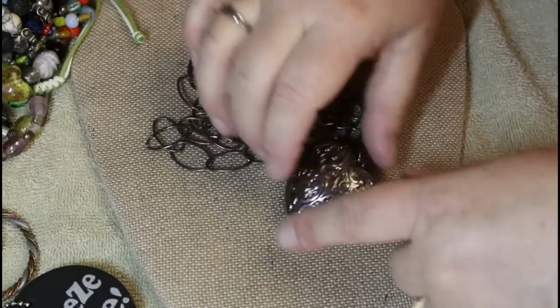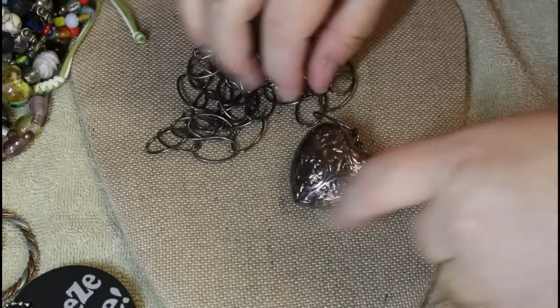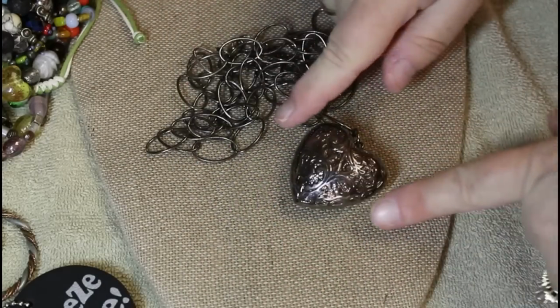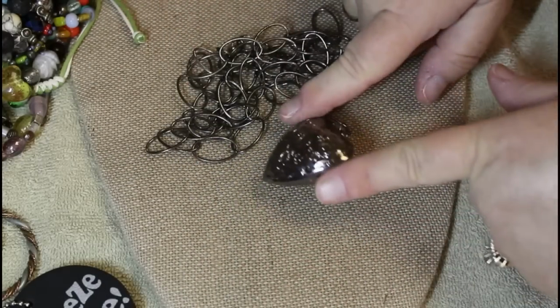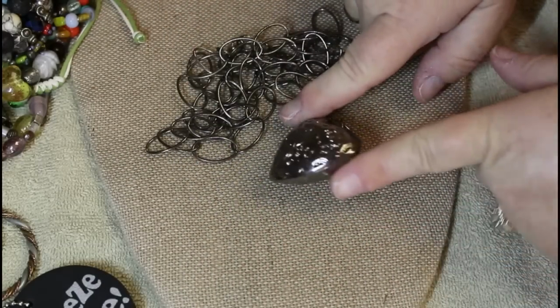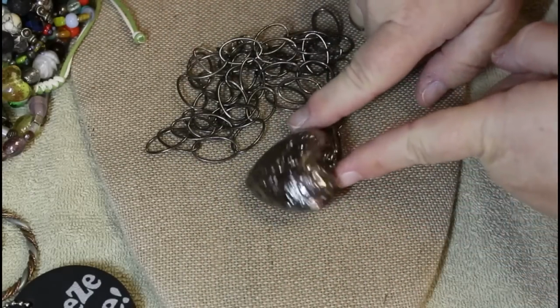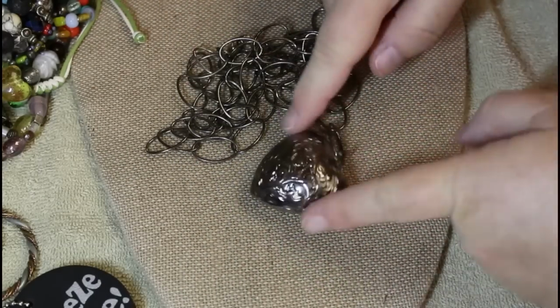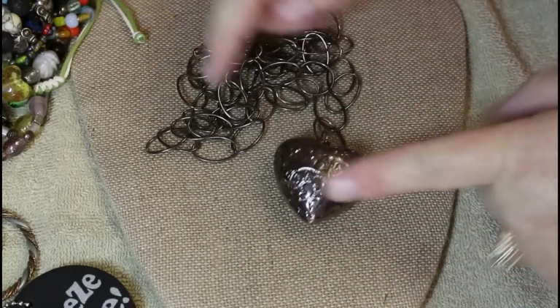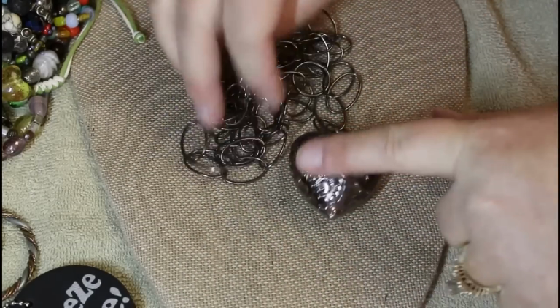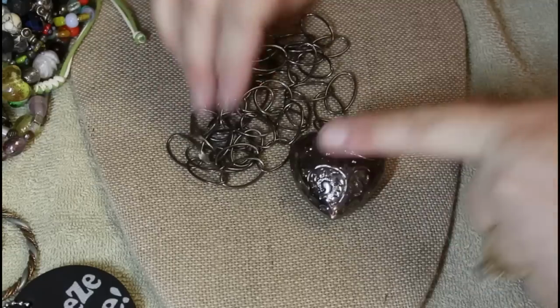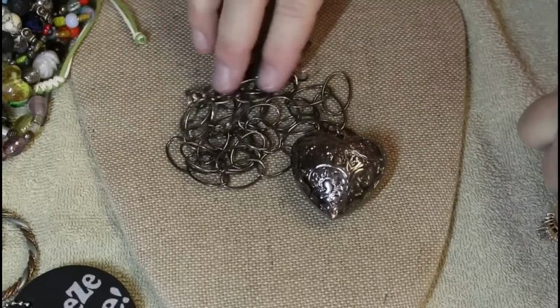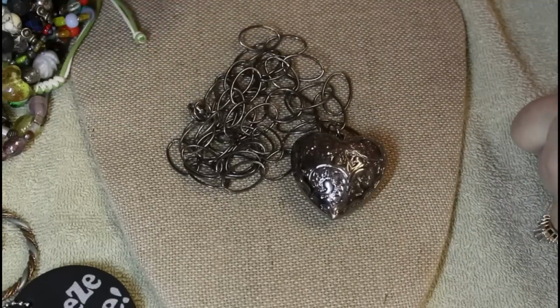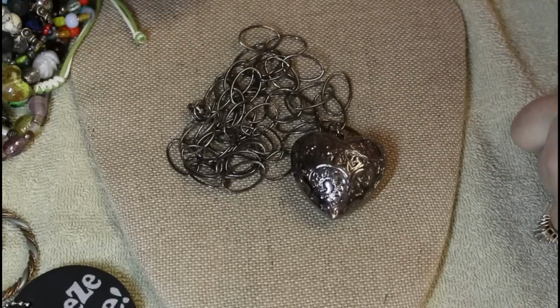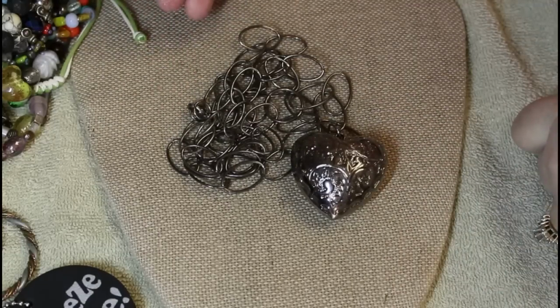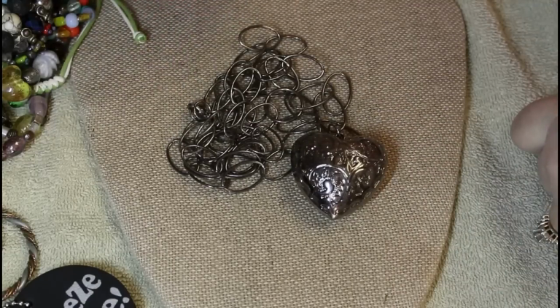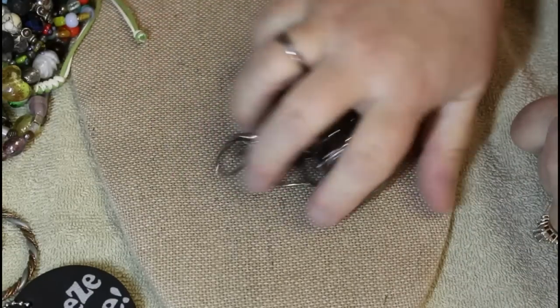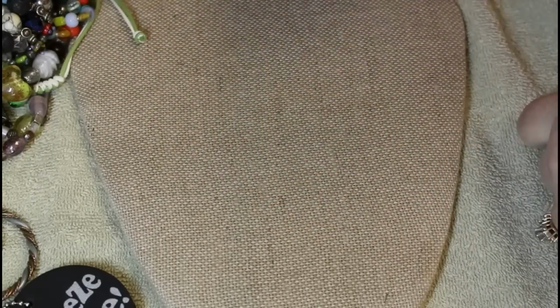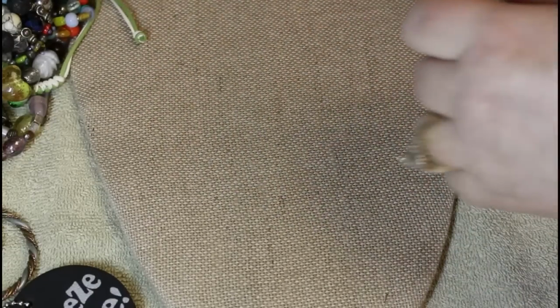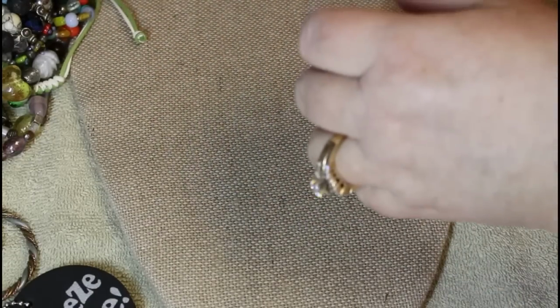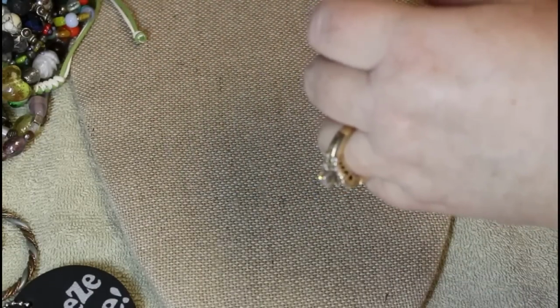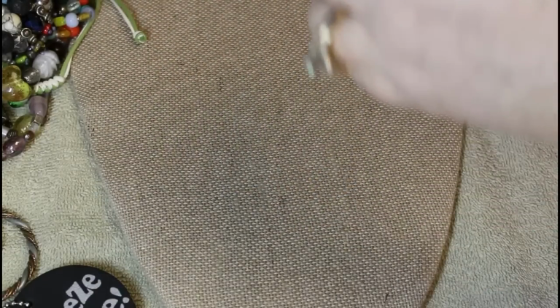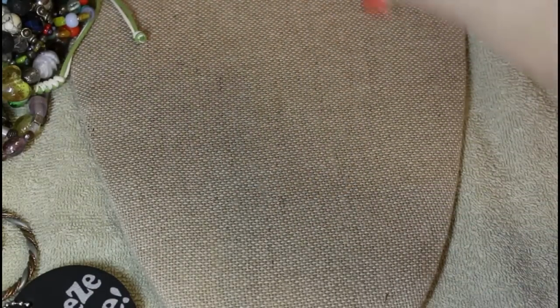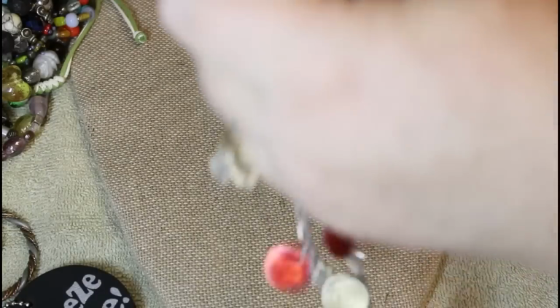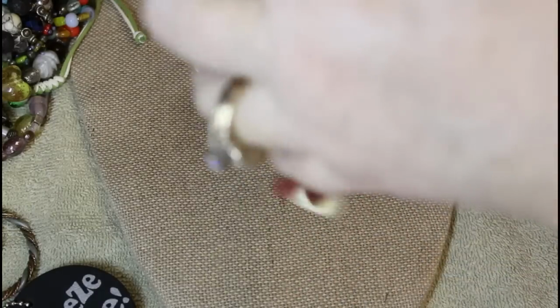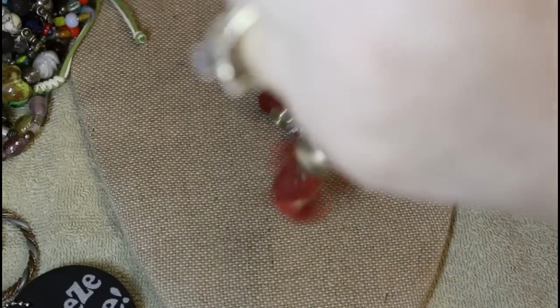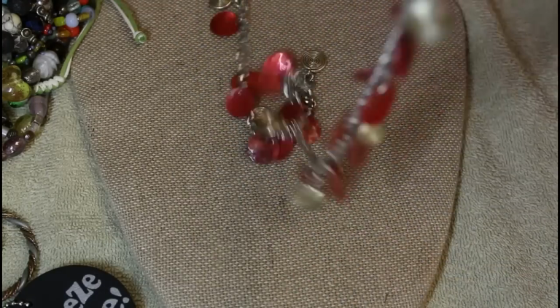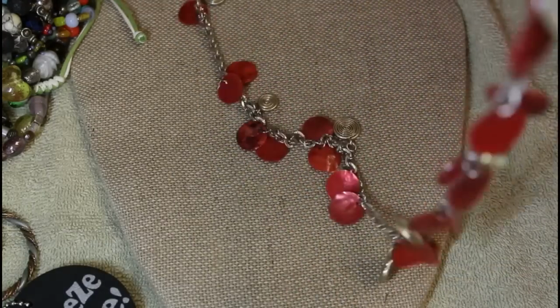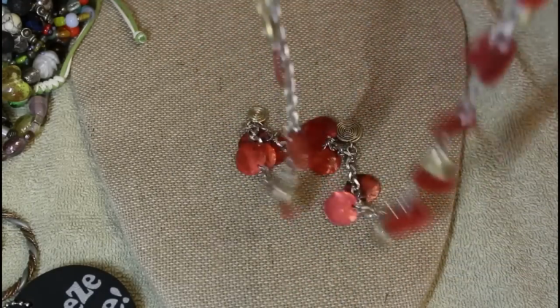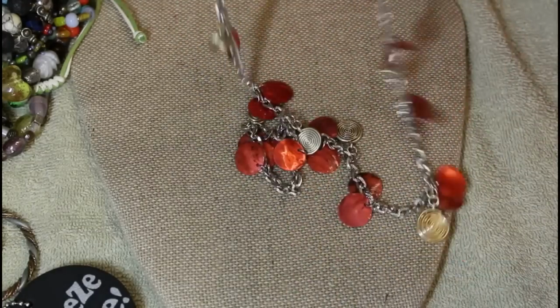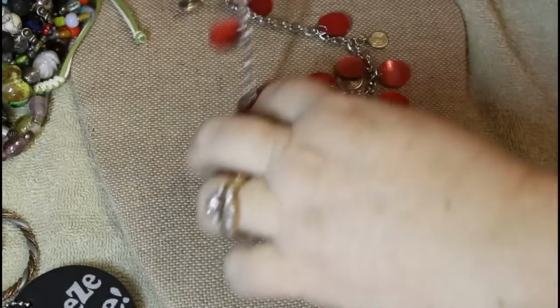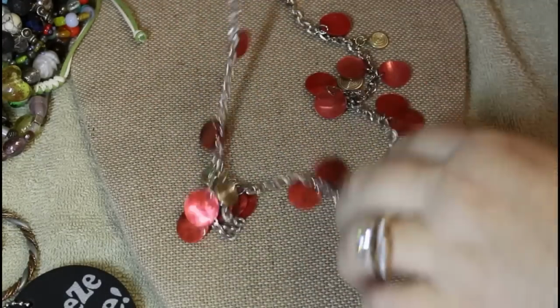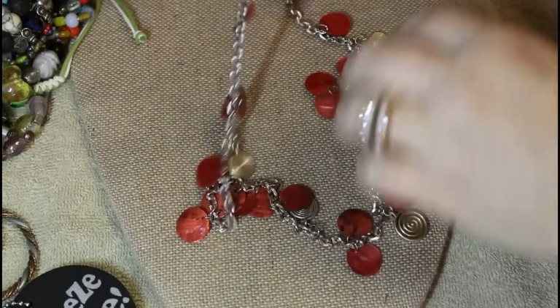Big puffy heart with the black rhodium look and a nice chain. Then longer shells on silver tone.